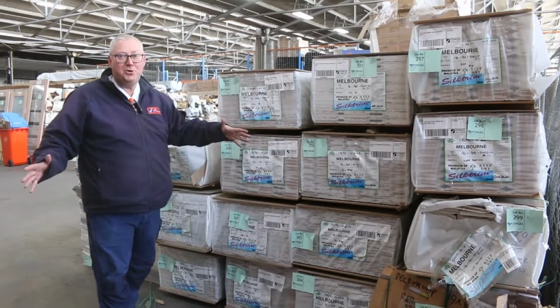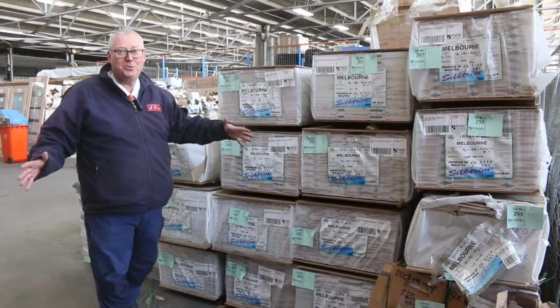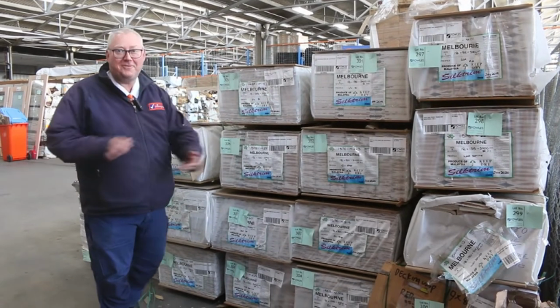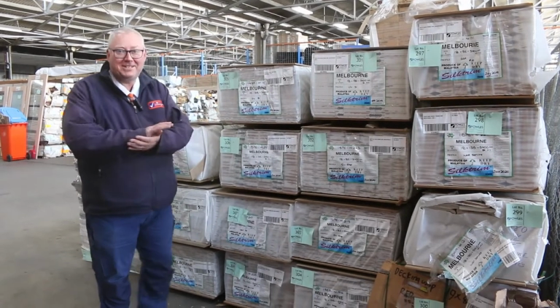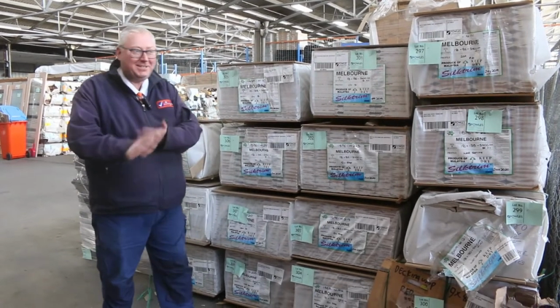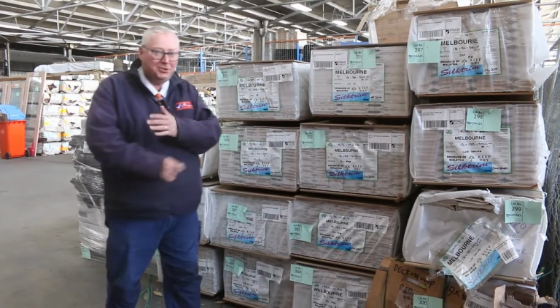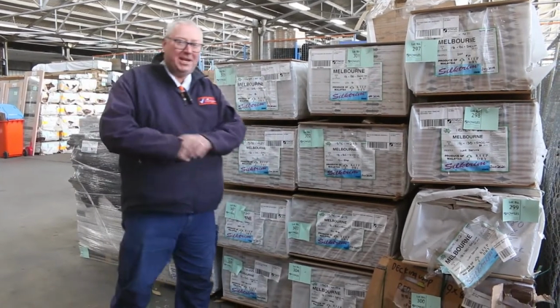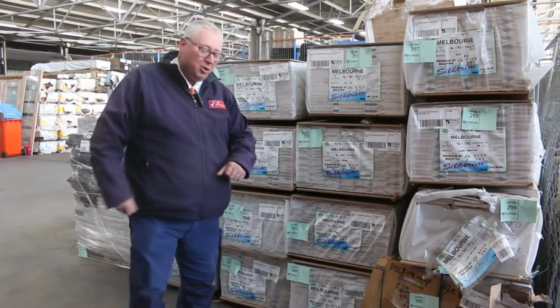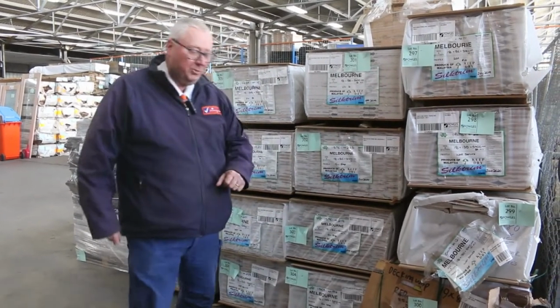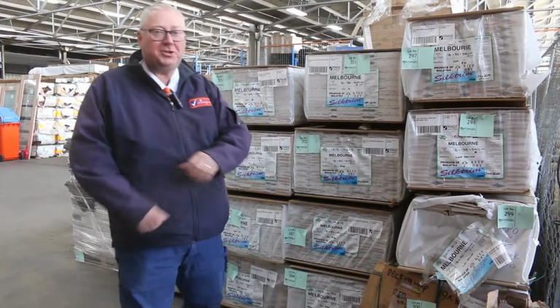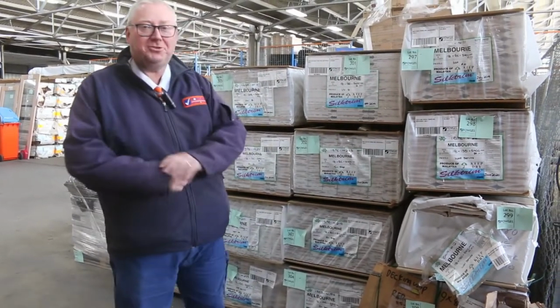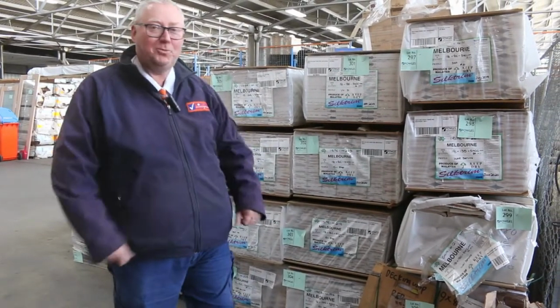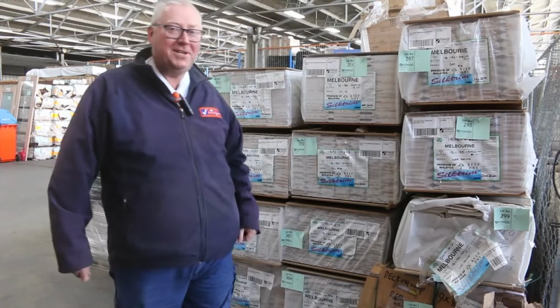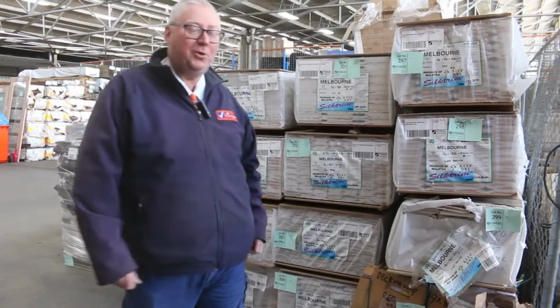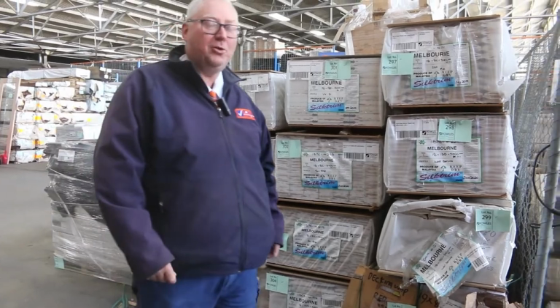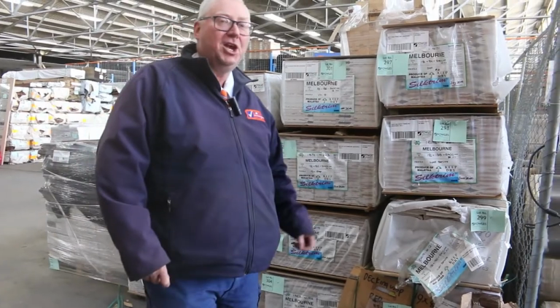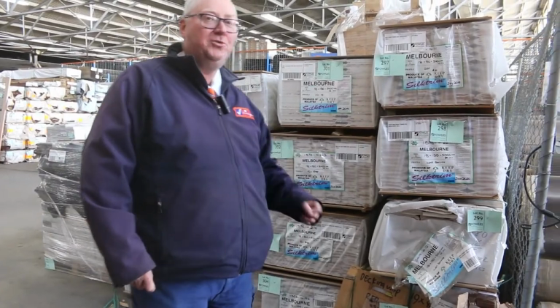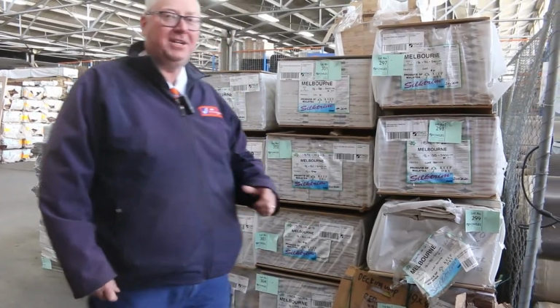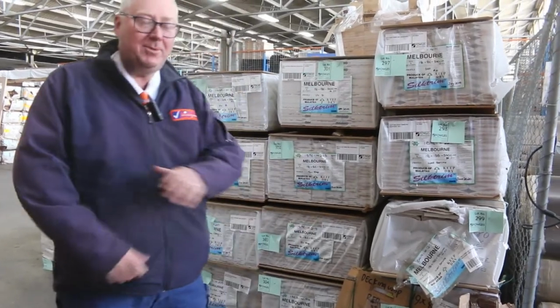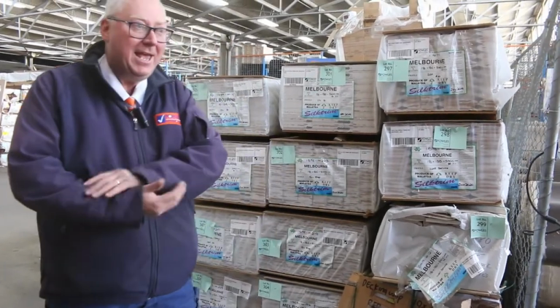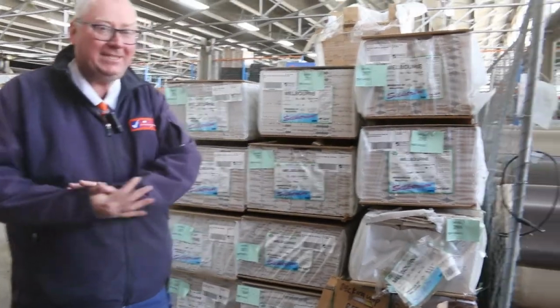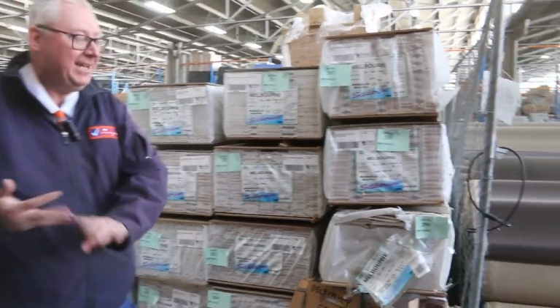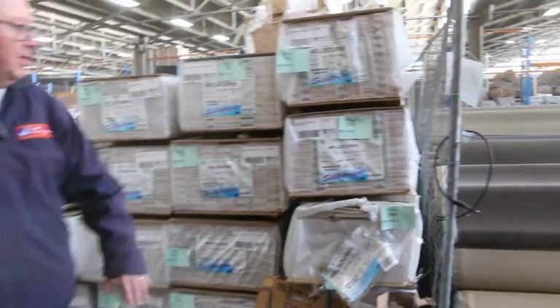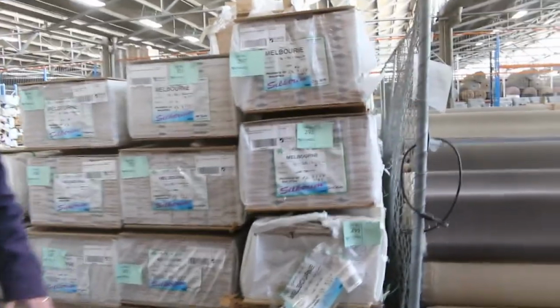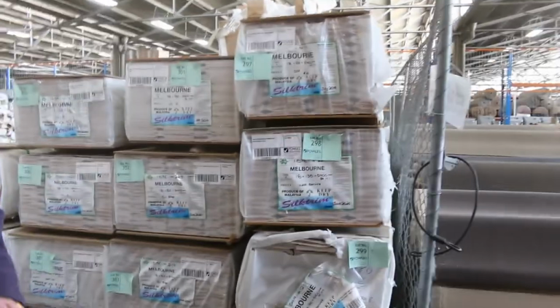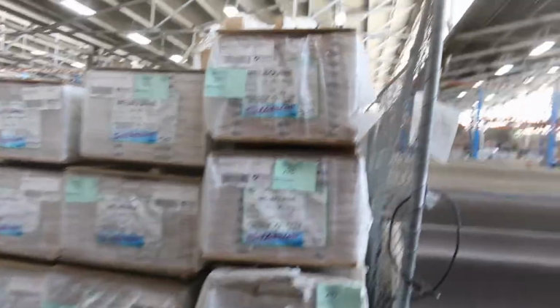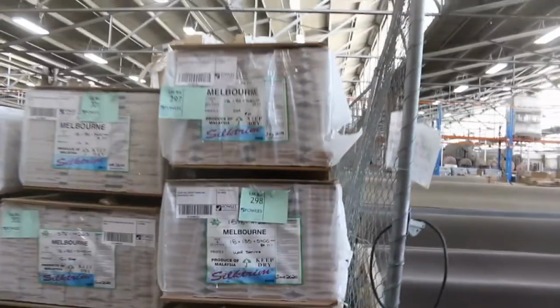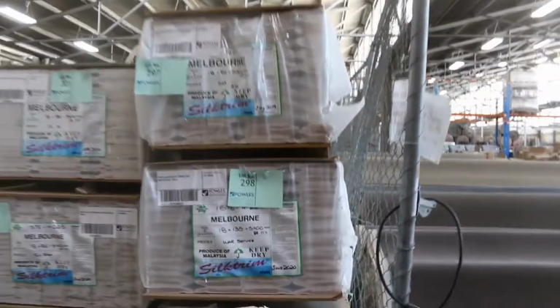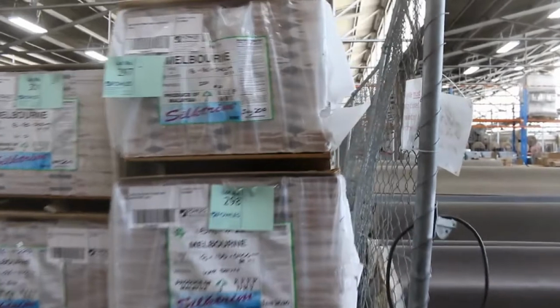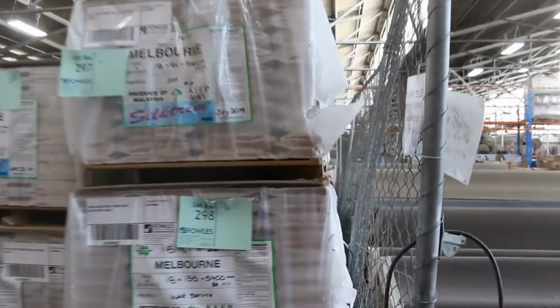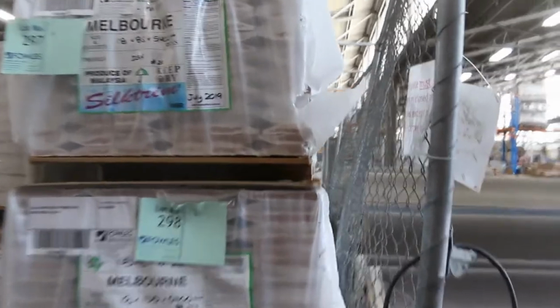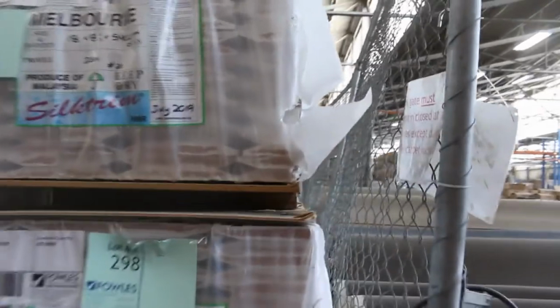Hello, Michael from Fowls here once again for the Tuesday afternoon auction preview. Tomorrow's auction is Wednesday the 4th of August 2021 at 10 a.m. I thought we'd start inside this week, so let's go for a walk and have a look.